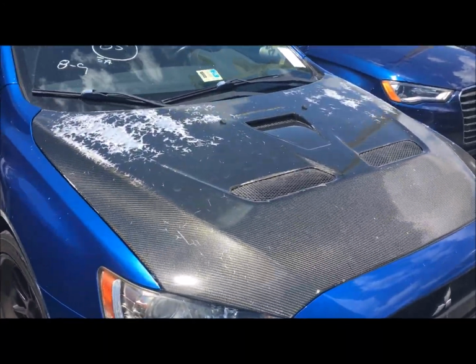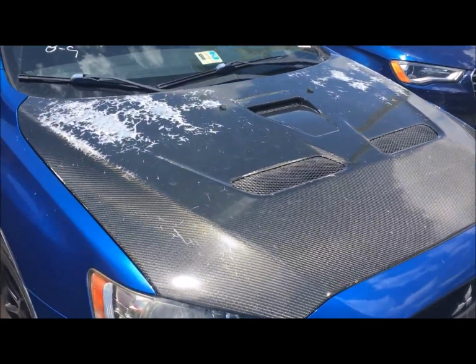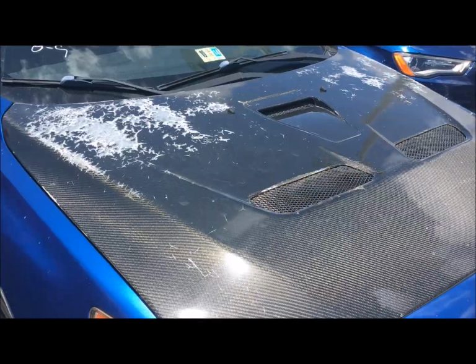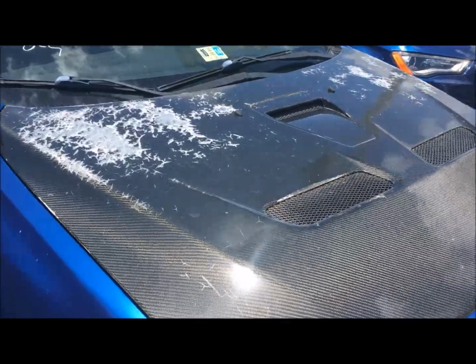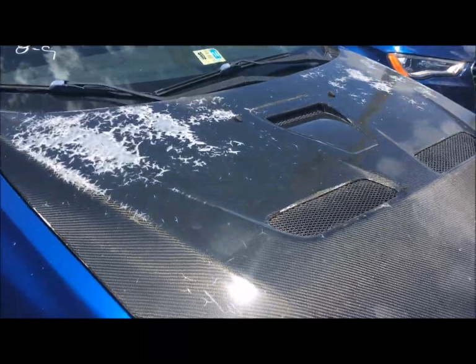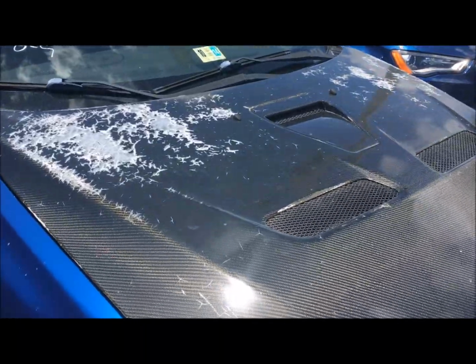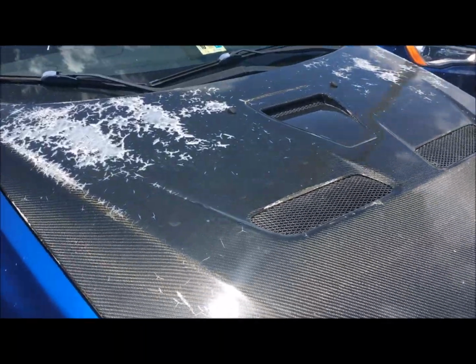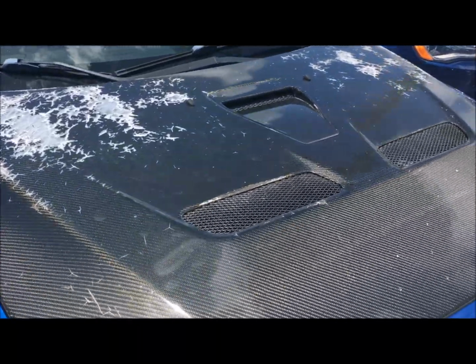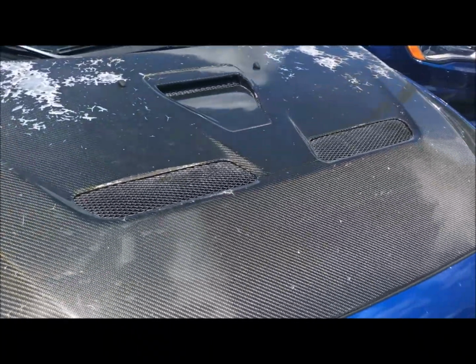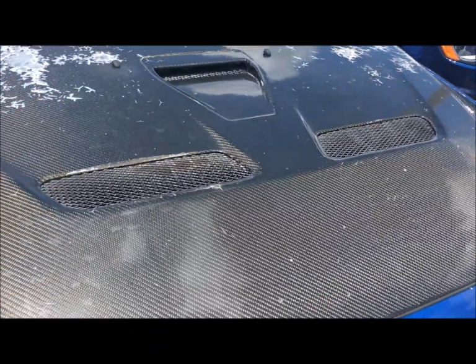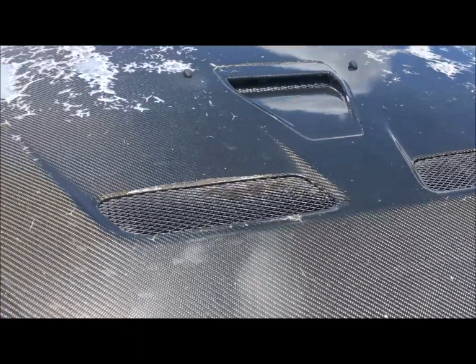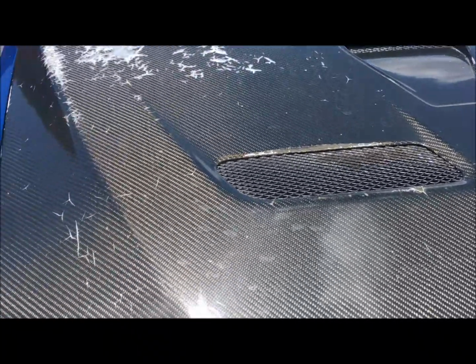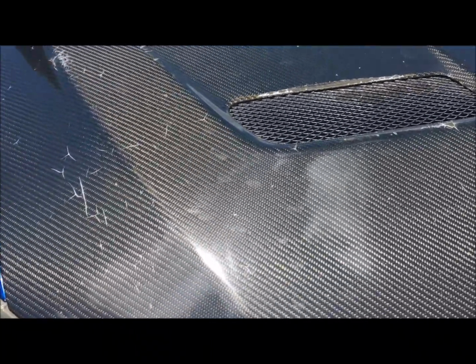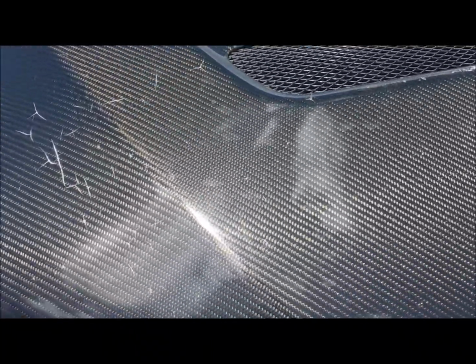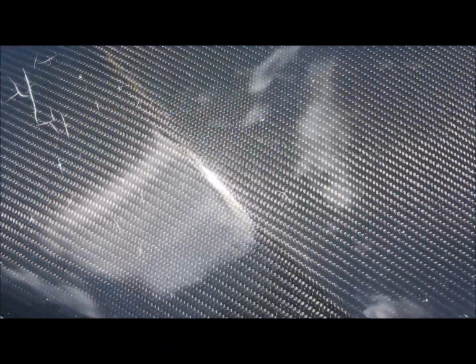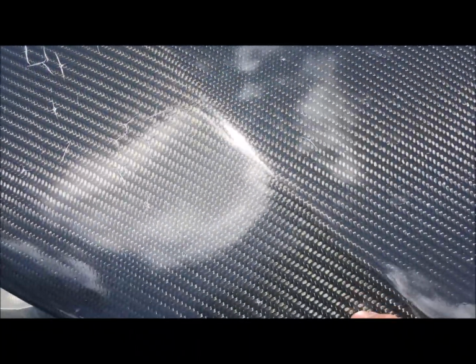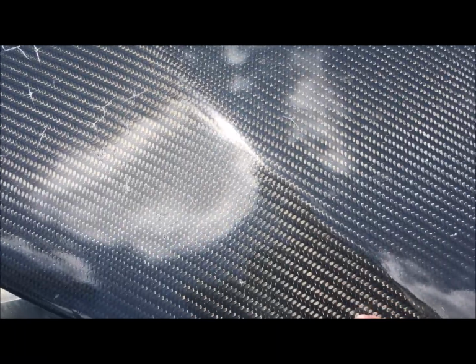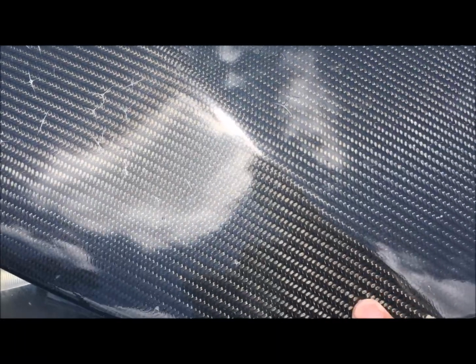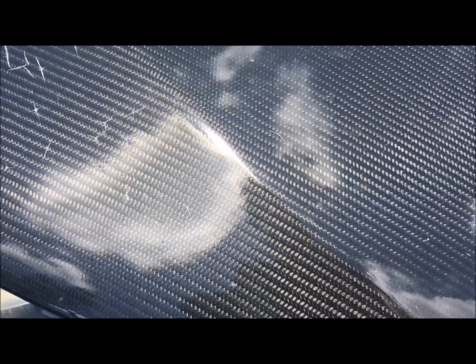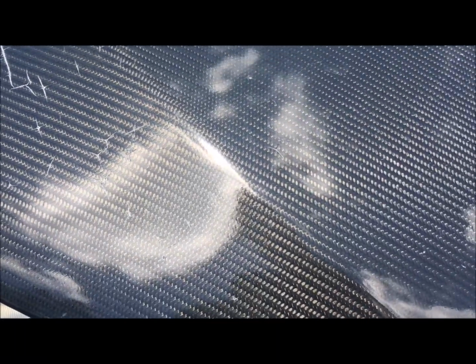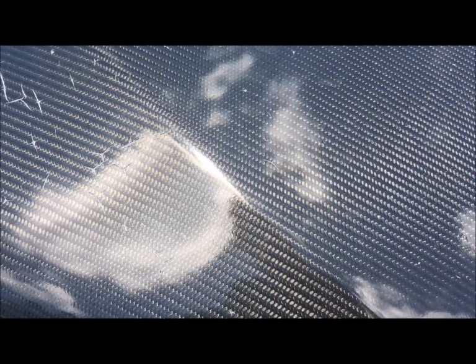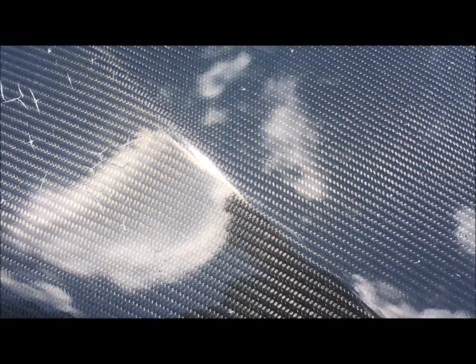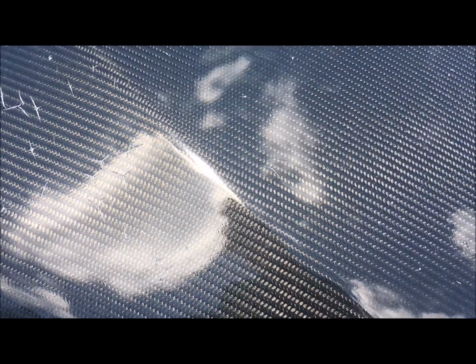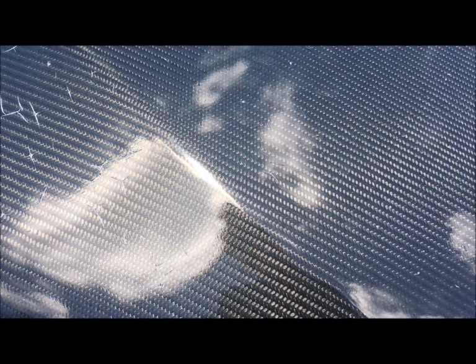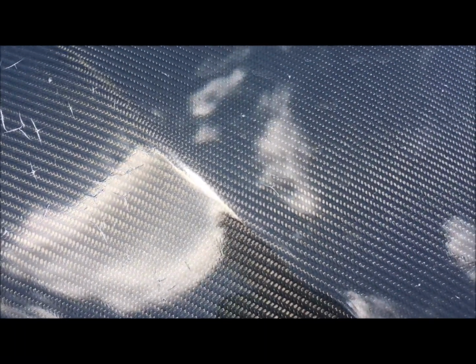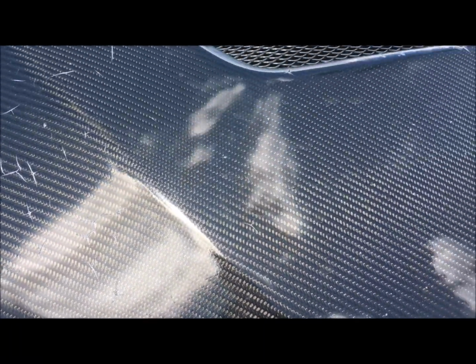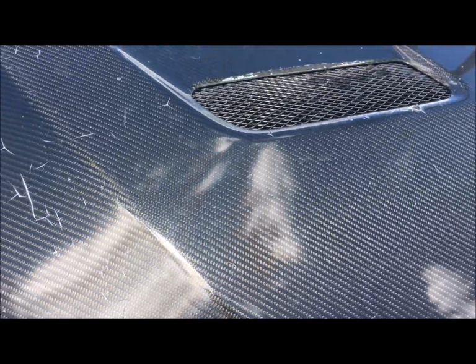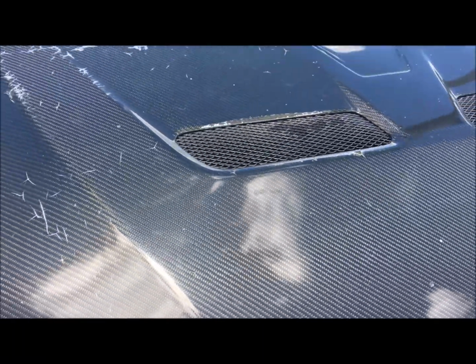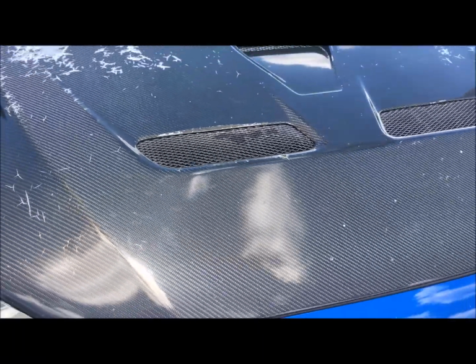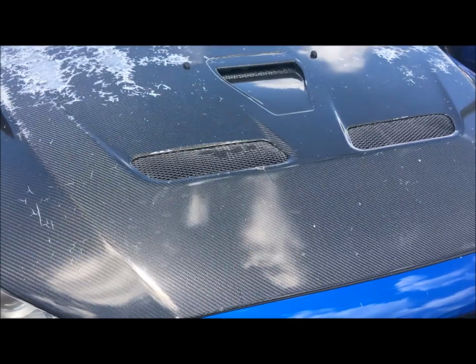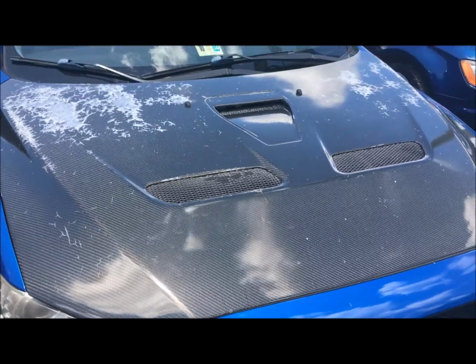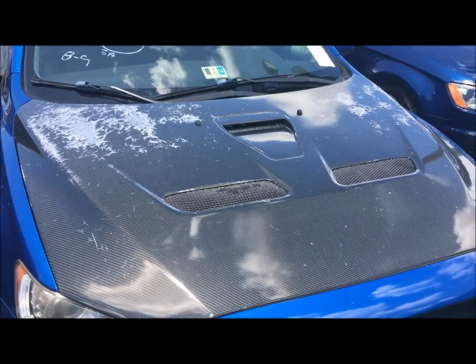I don't know if this is a cheap carbon fiber hood, but it does look like it's real carbon fiber — it doesn't look like a wrap. So there you have it guys, take it easy.